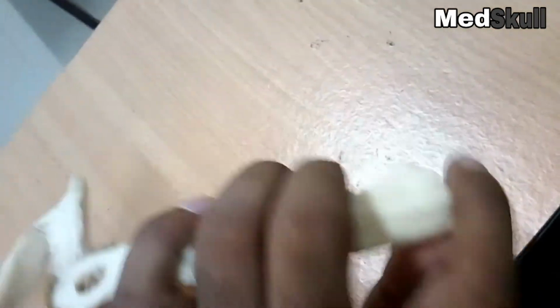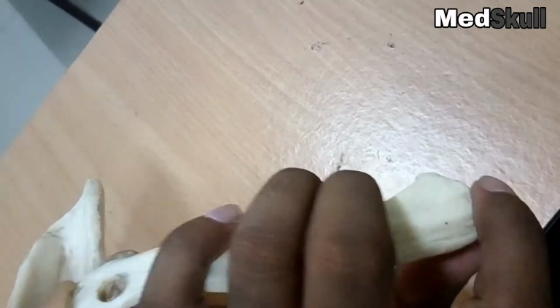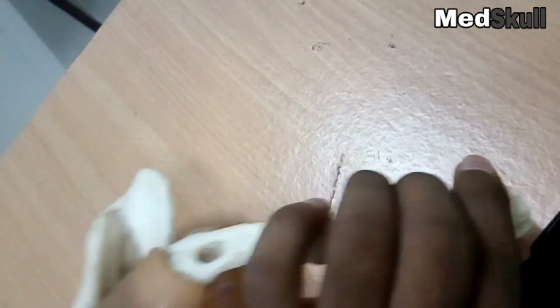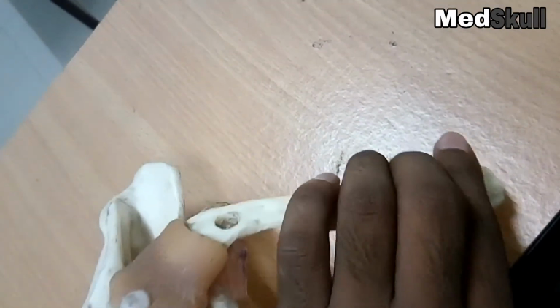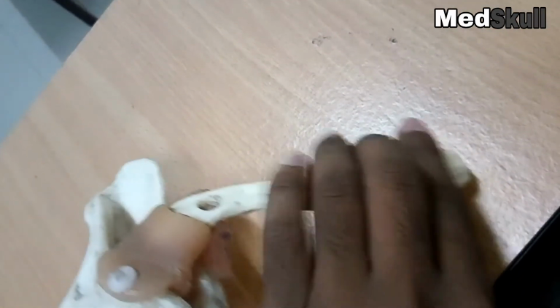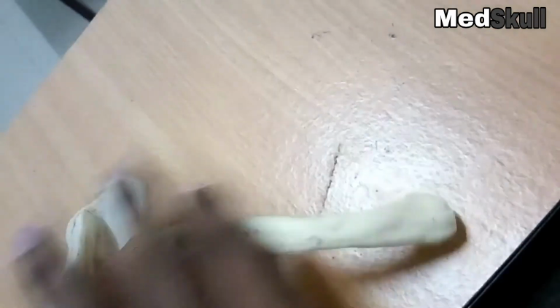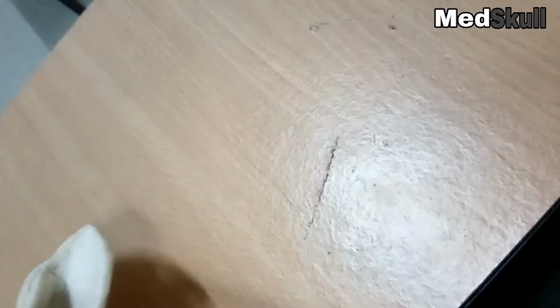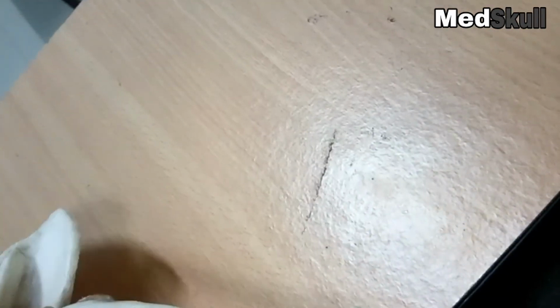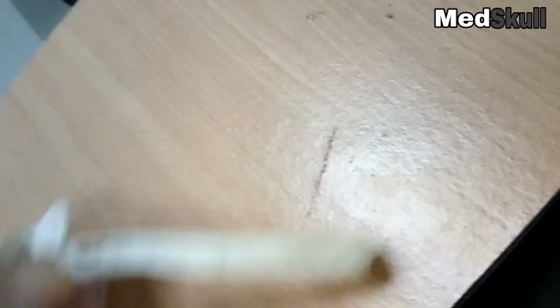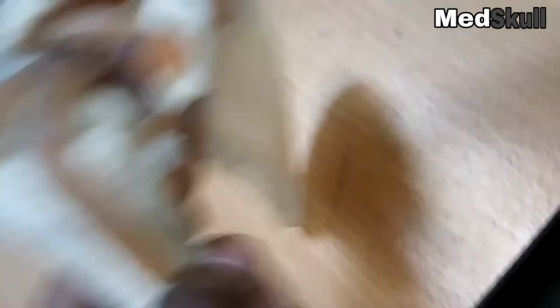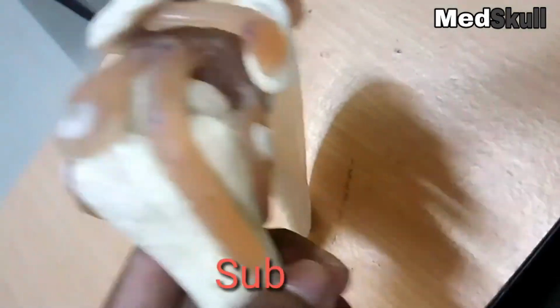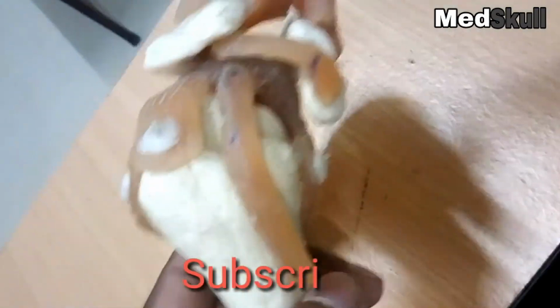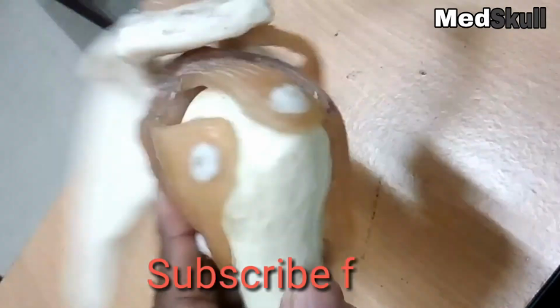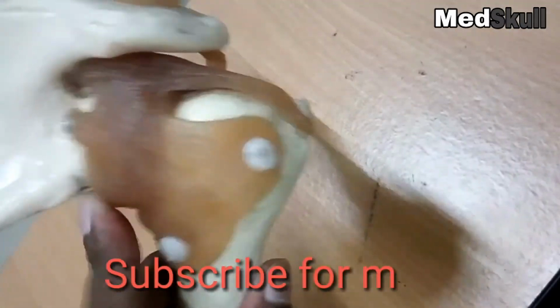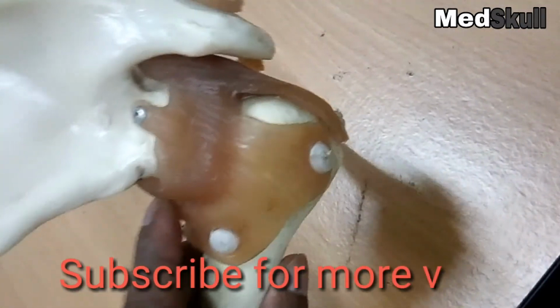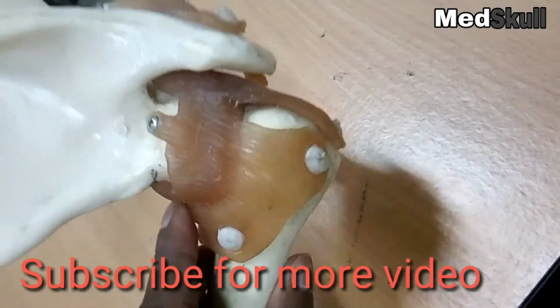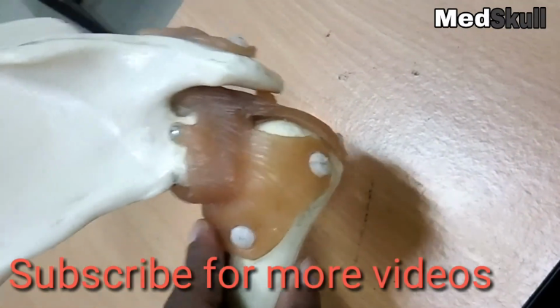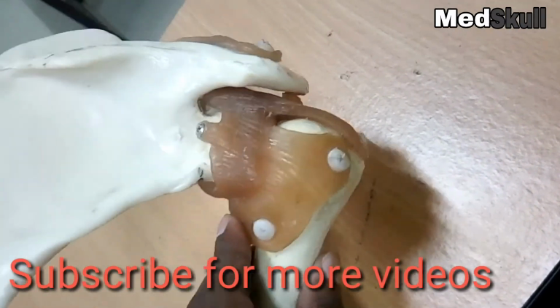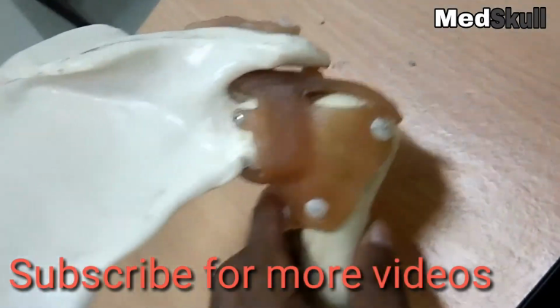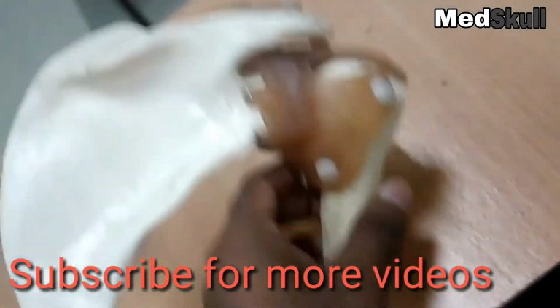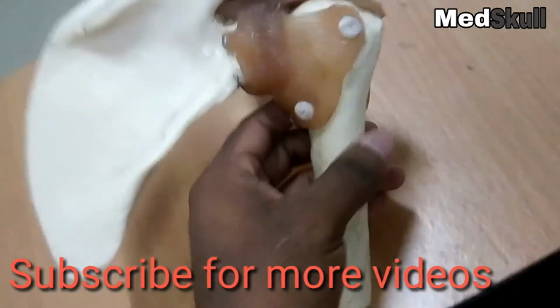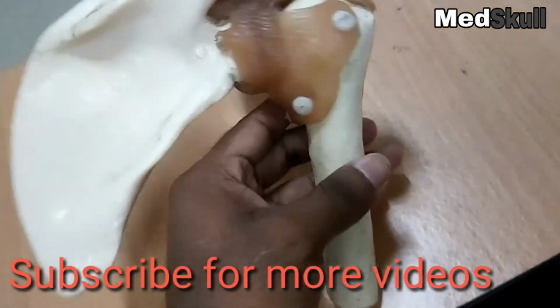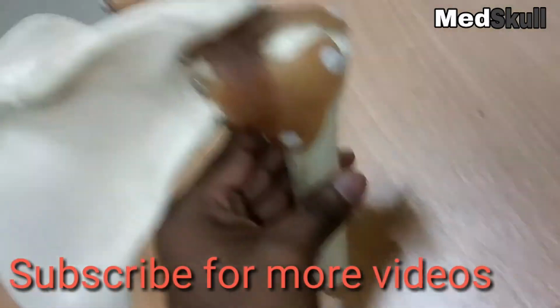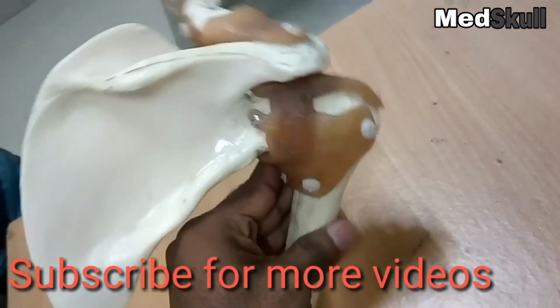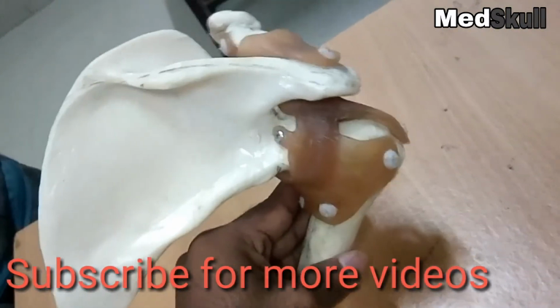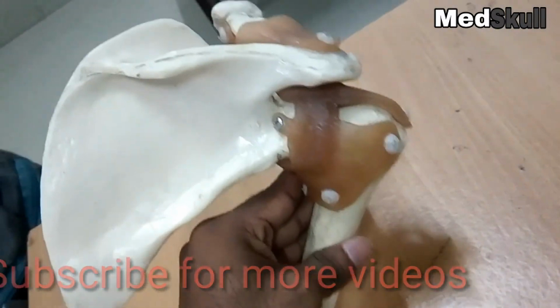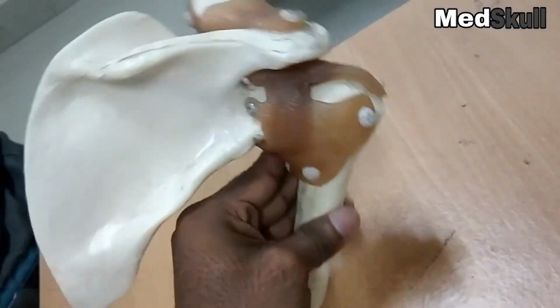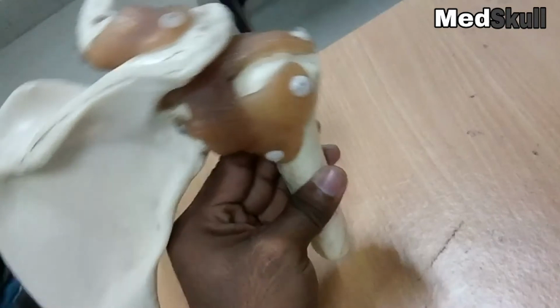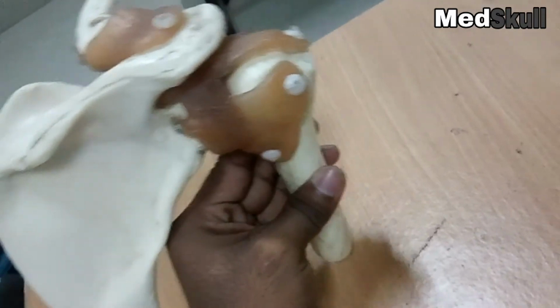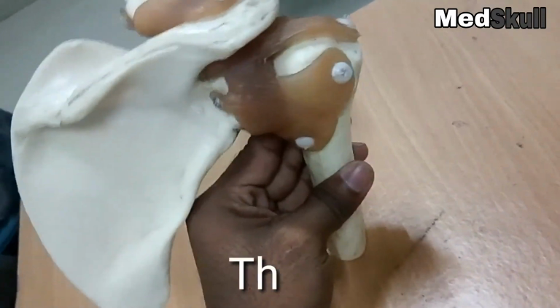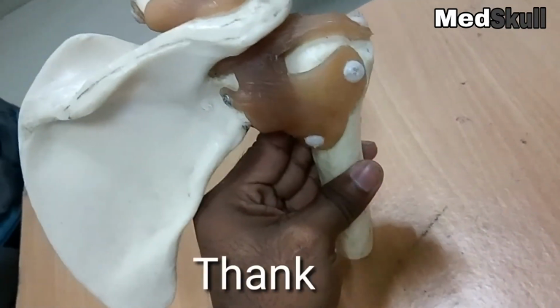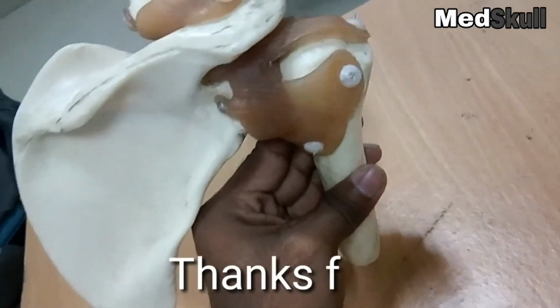This one is the medial part of the clavicle and this one is the lateral part. This is the anatomical position.